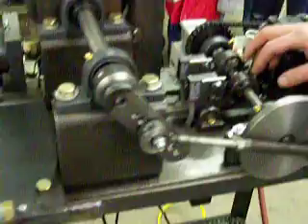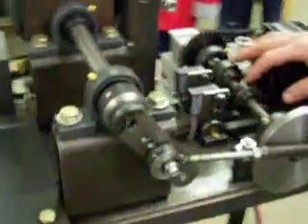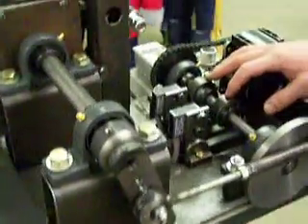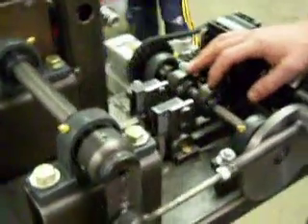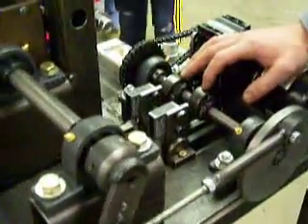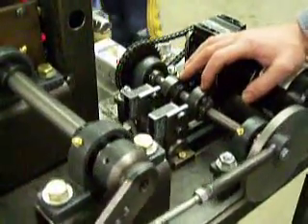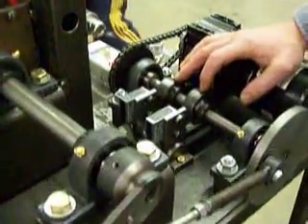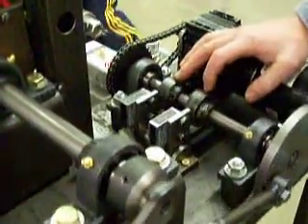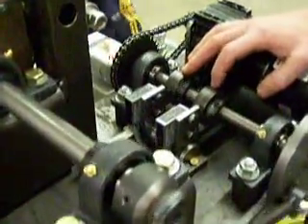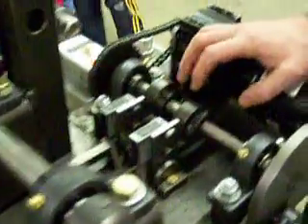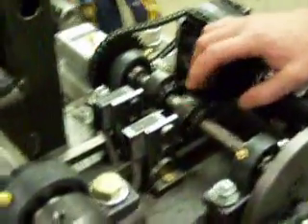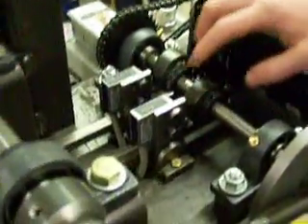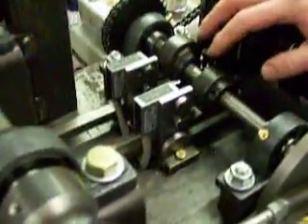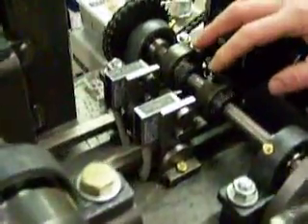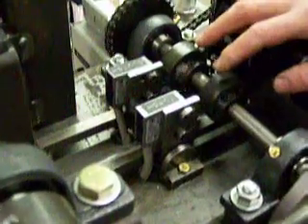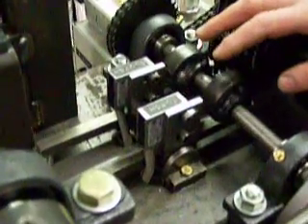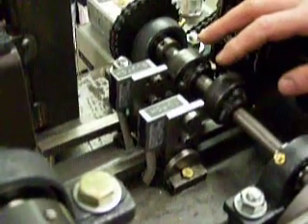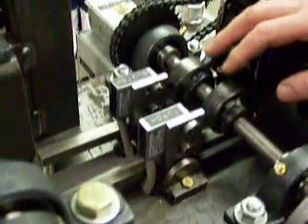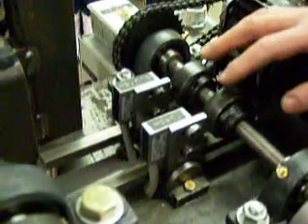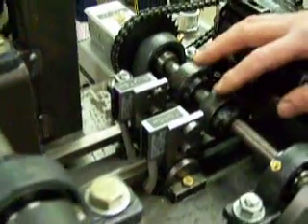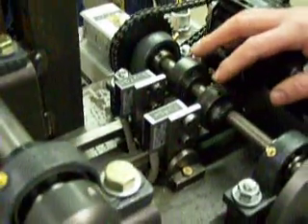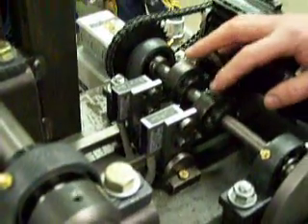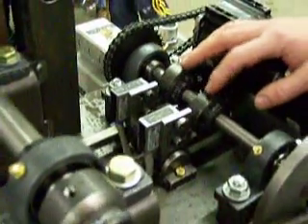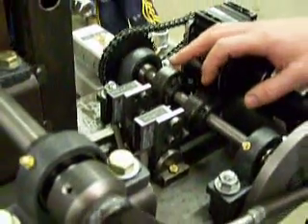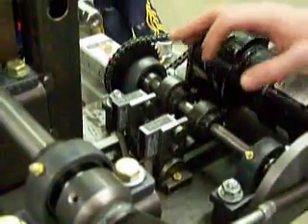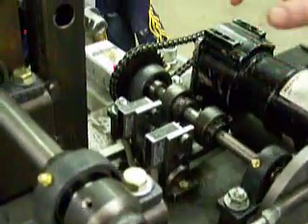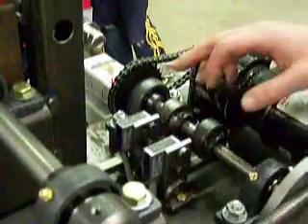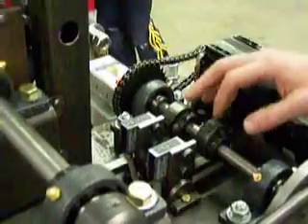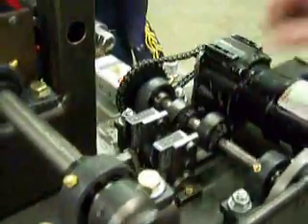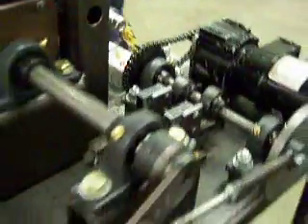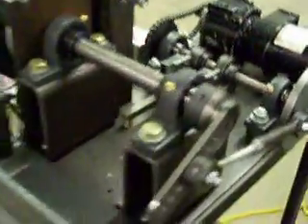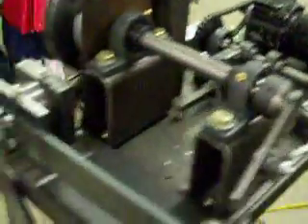Both of these cams are adjustable in rotation and duration to time the machine as far as cut length, part length, or cut time, I should say.